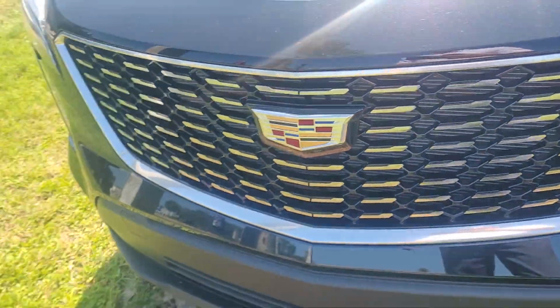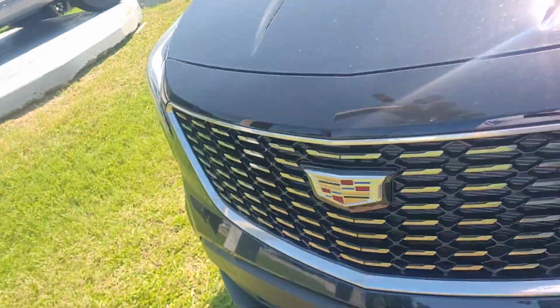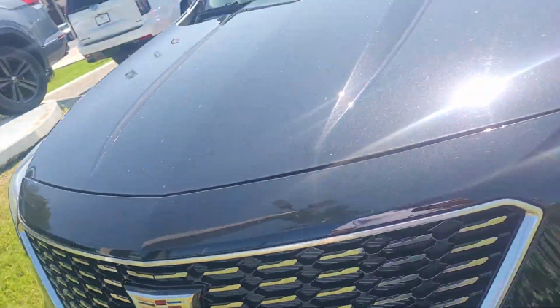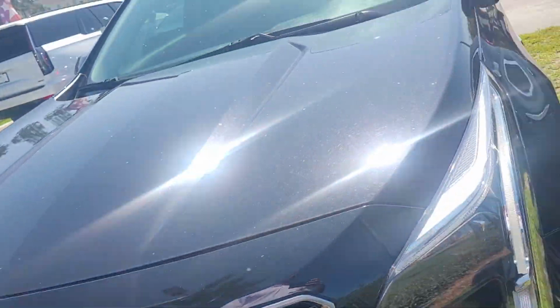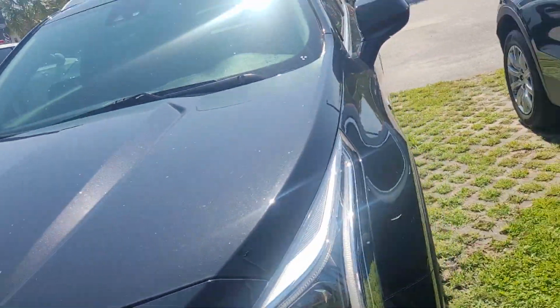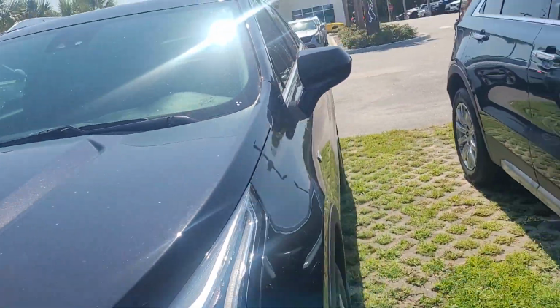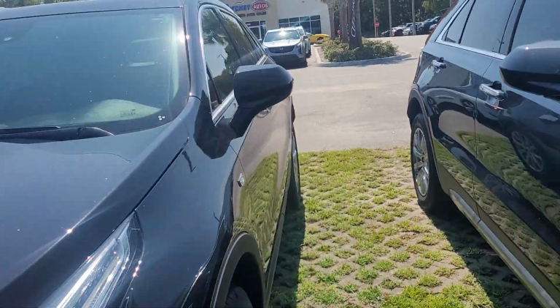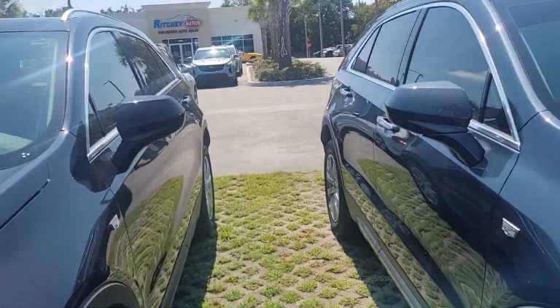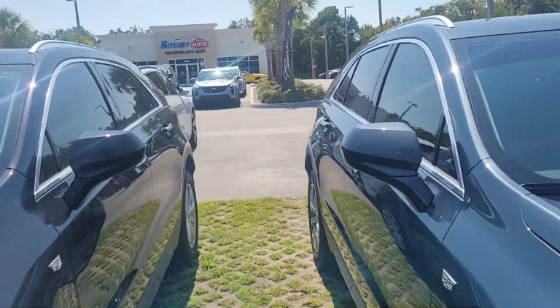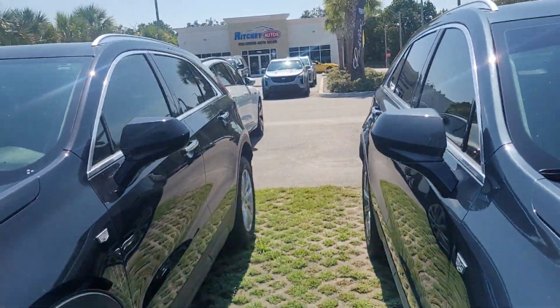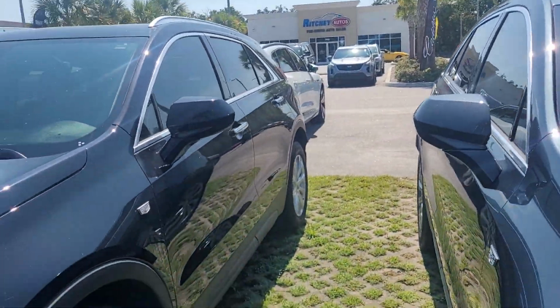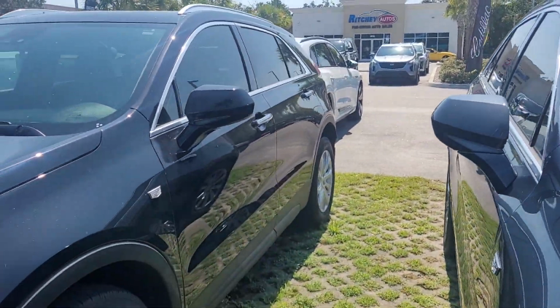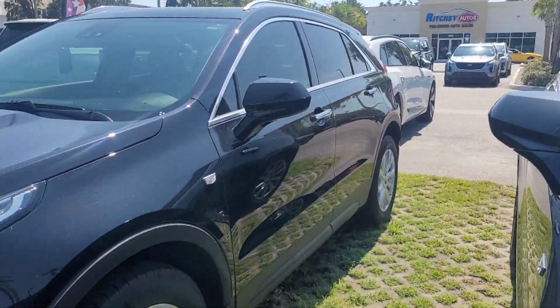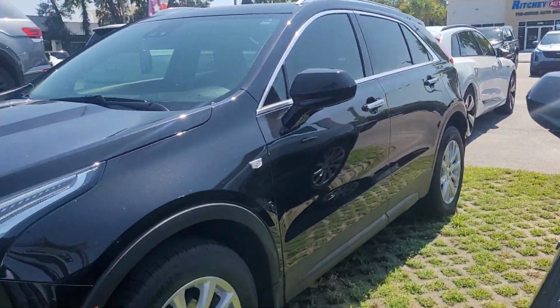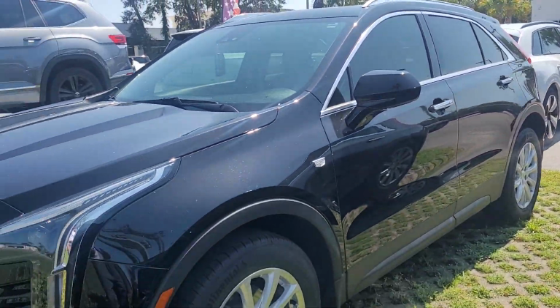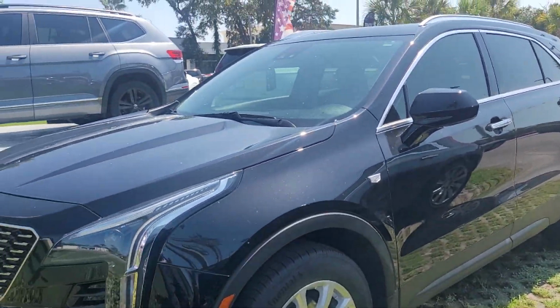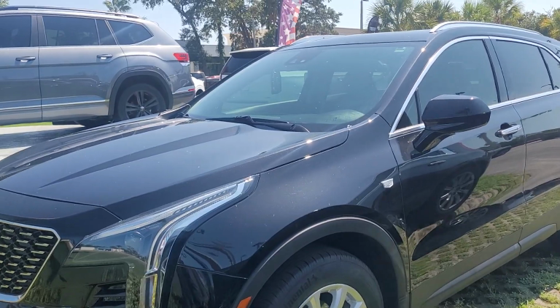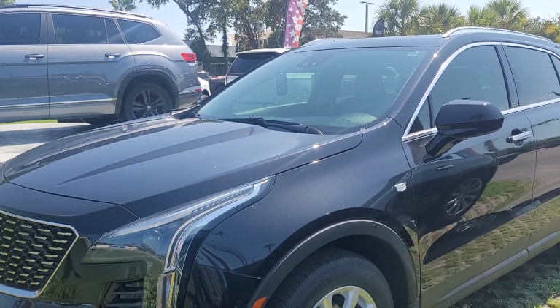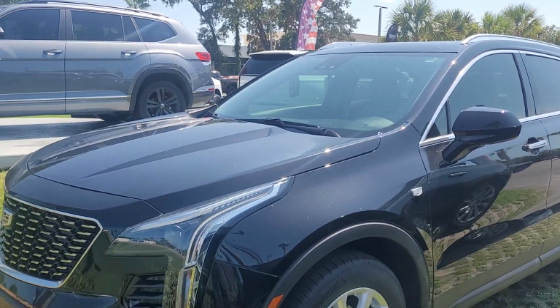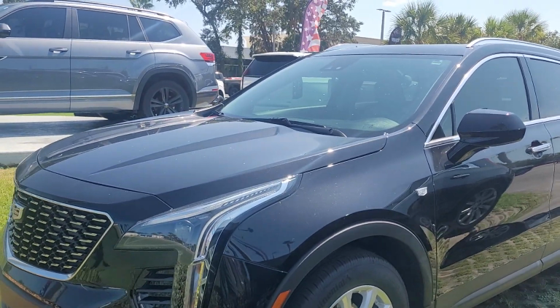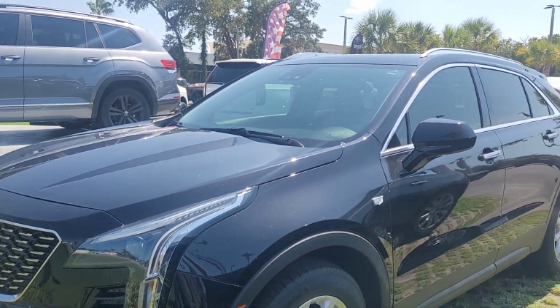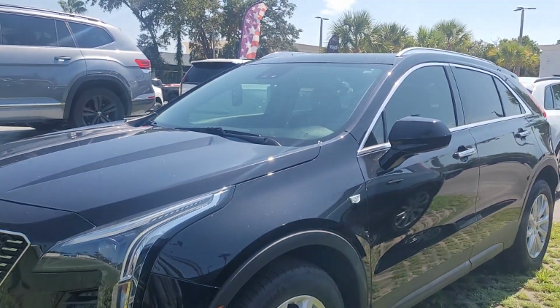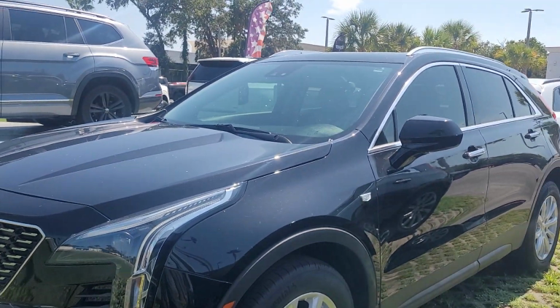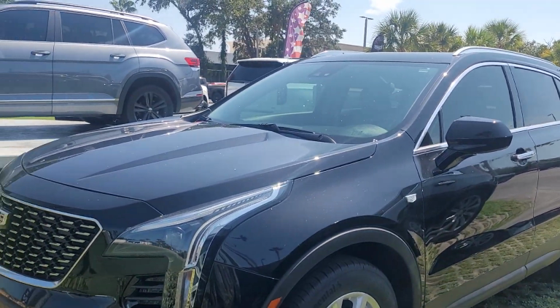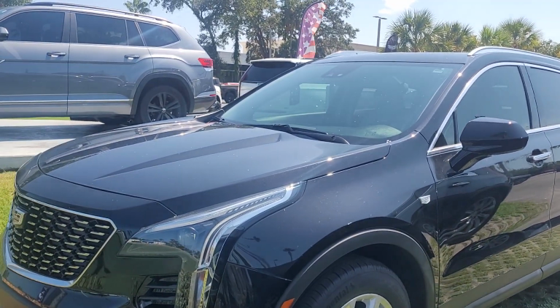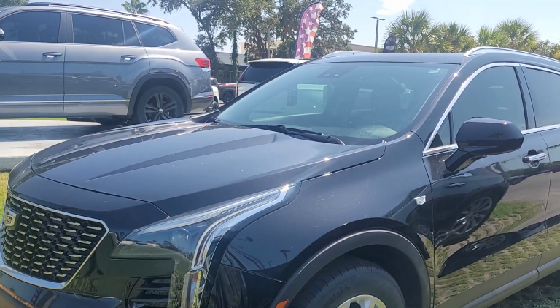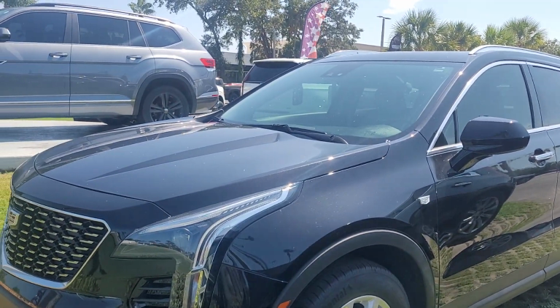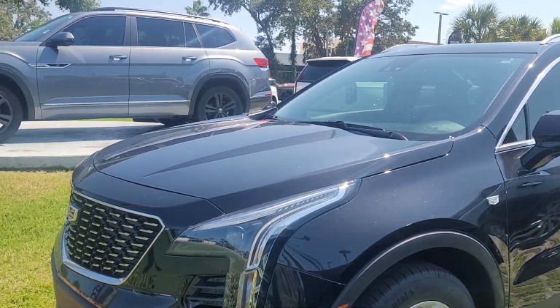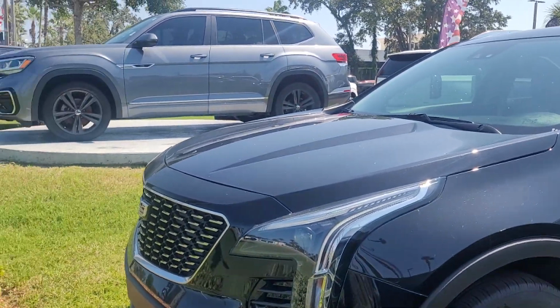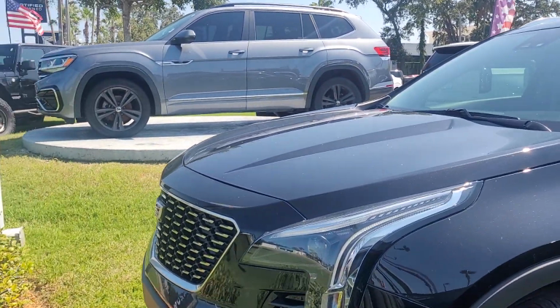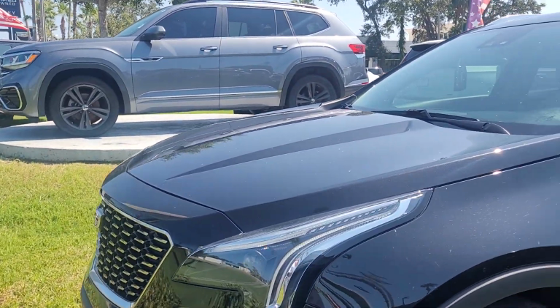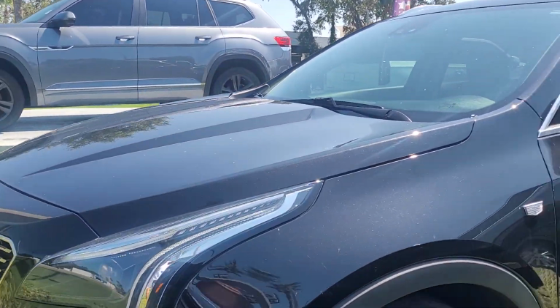This is Joe from Rich Autos in Daytona Beach, Florida. This is the 2021 Cadillac XT4 that you acquired on. The vehicle is available for immediate delivery.